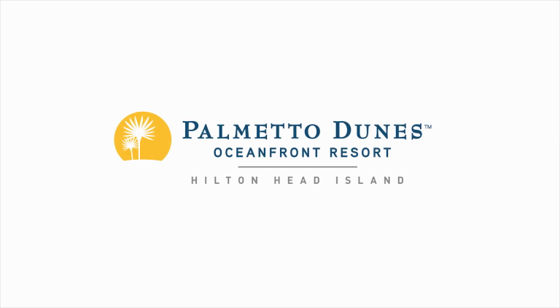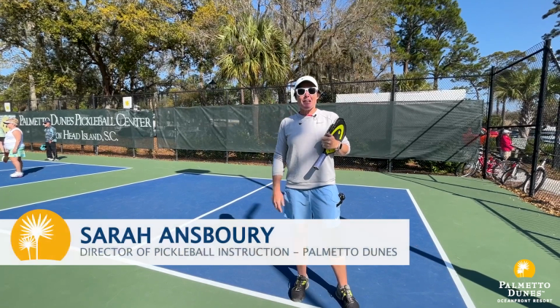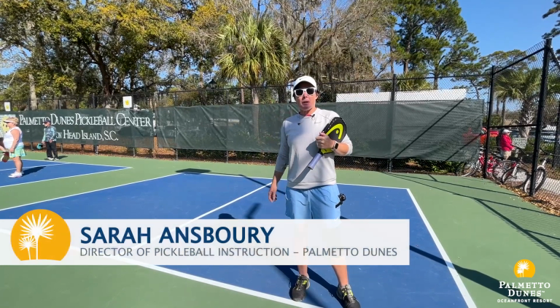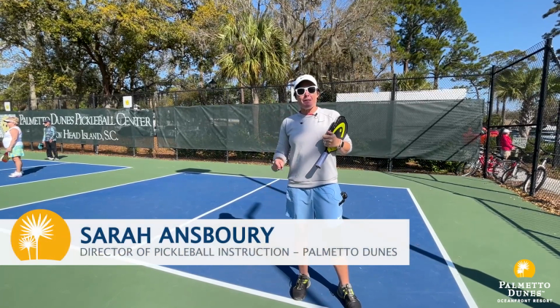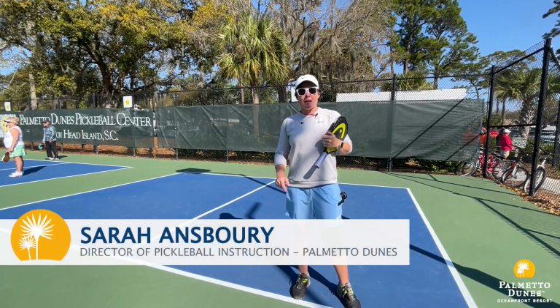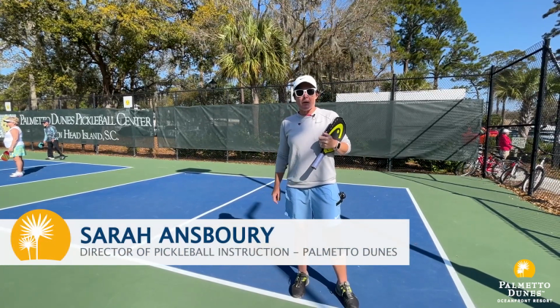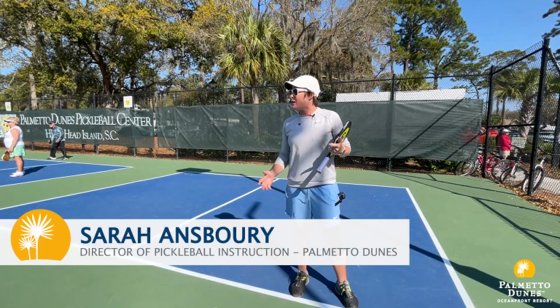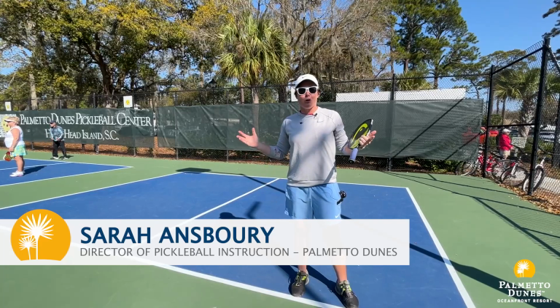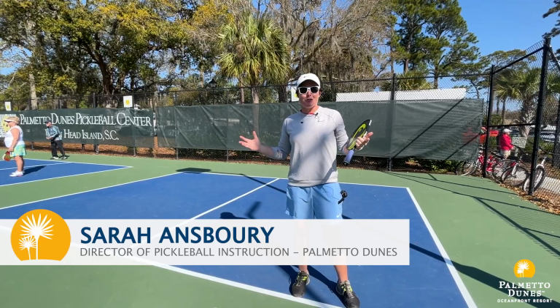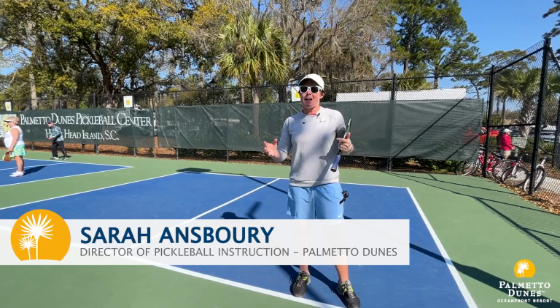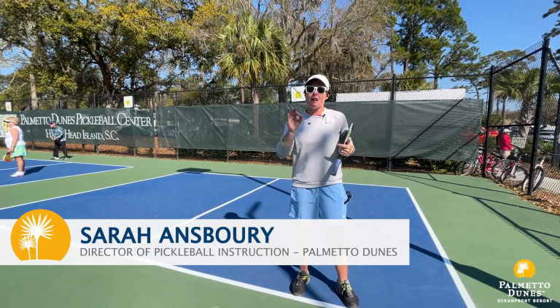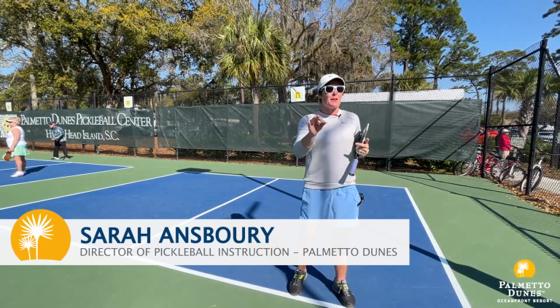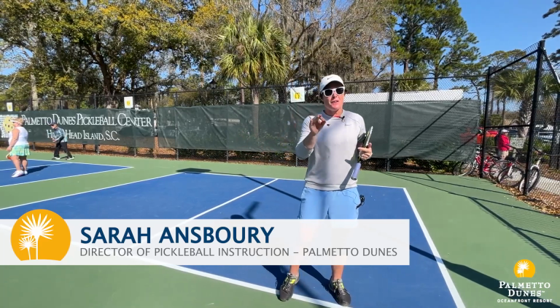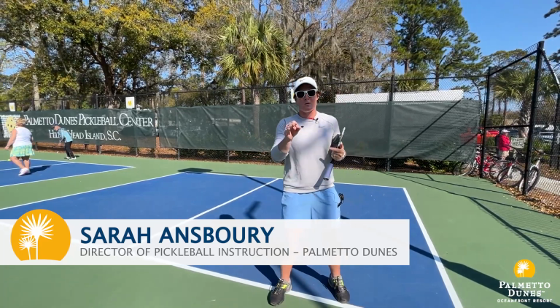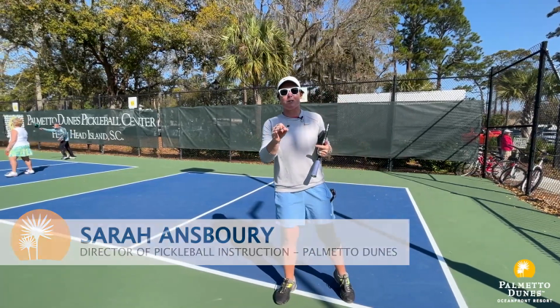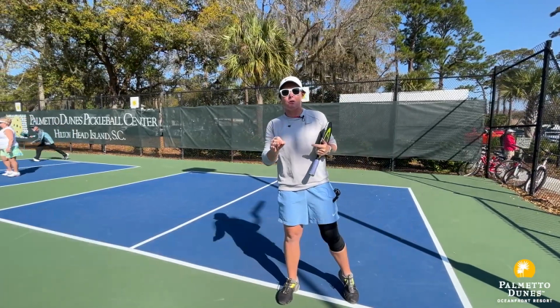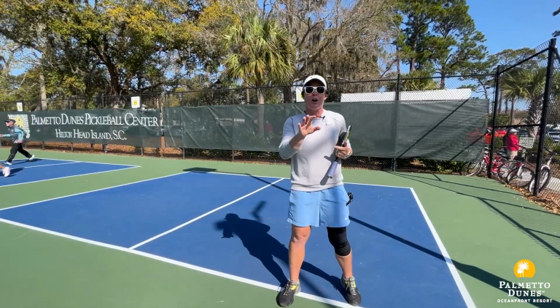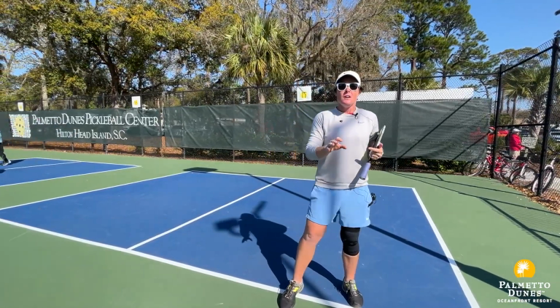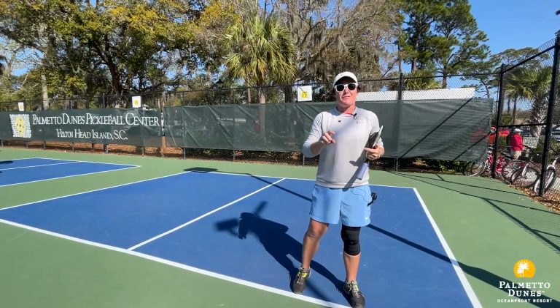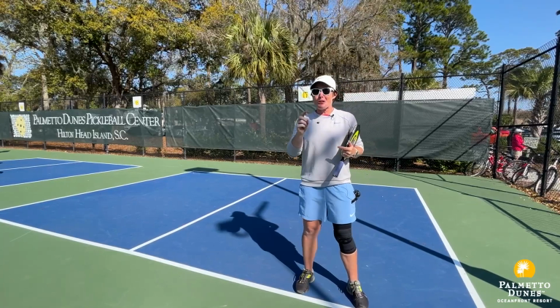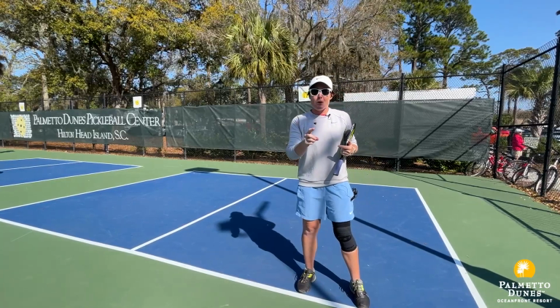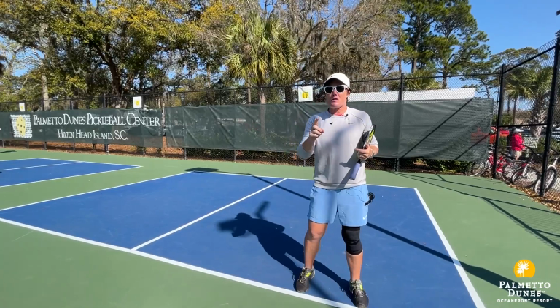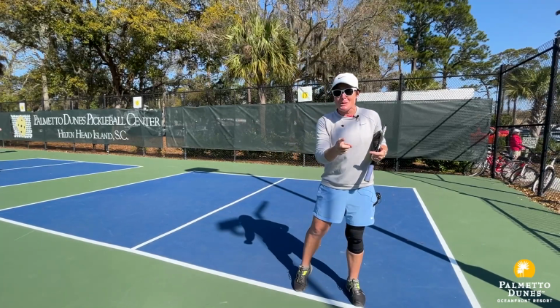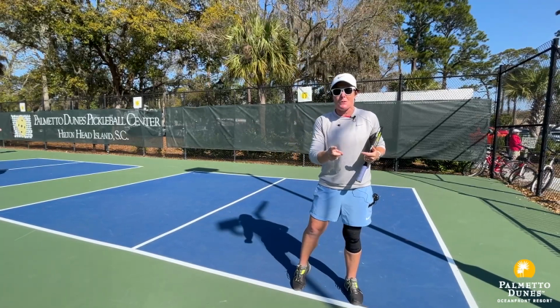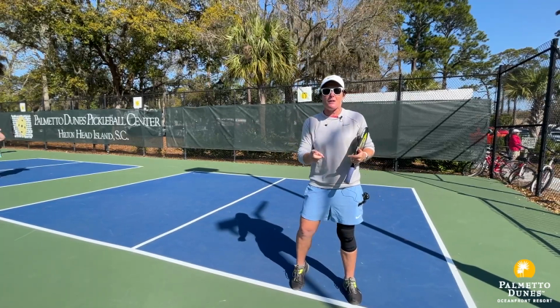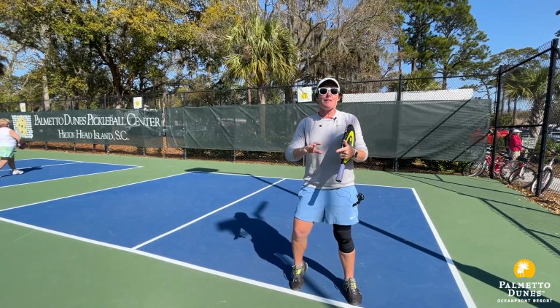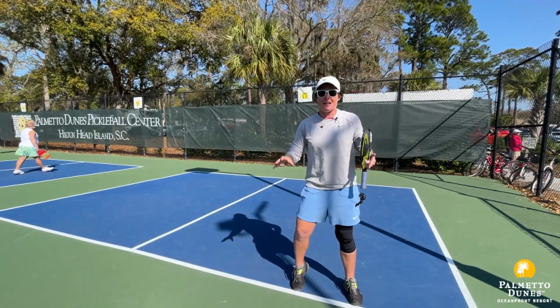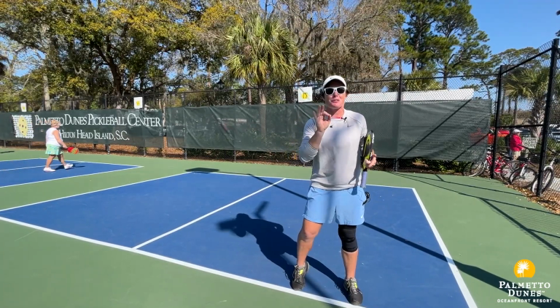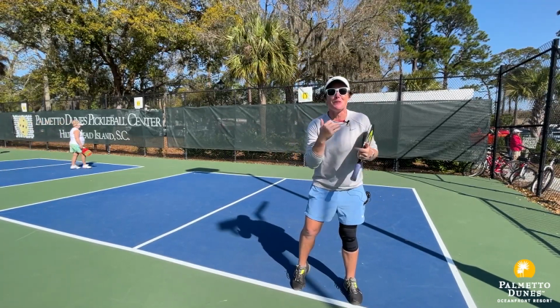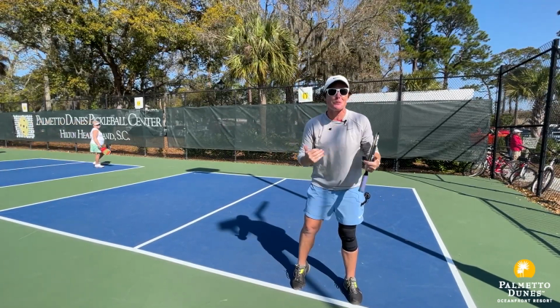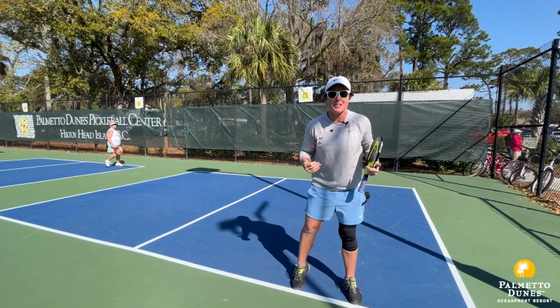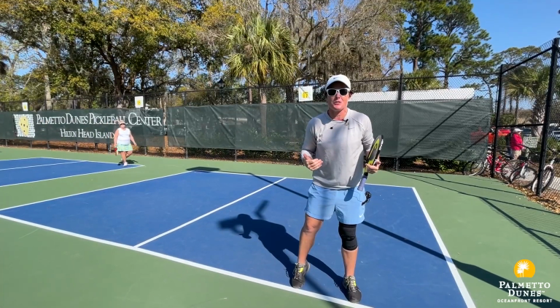Hi guys, Sarah Ansberry here. I am the director of pickleball here at Palmetto Dunes, and I have a very, very important pickleball tip for you all. If you're learning pickleball, if you've been playing pickleball a while, anything like that, this is one of the most important things that y'all can do.